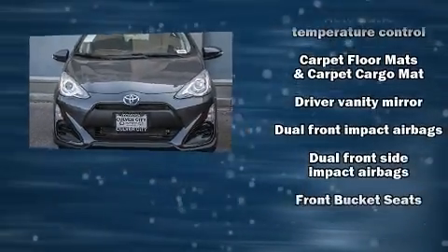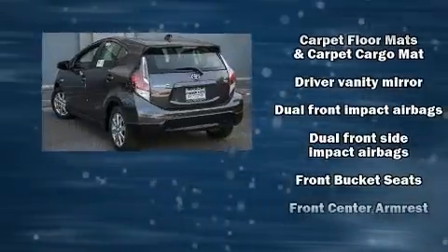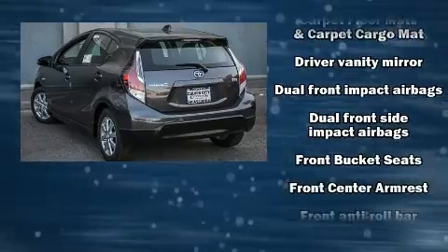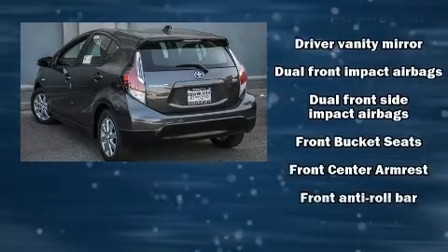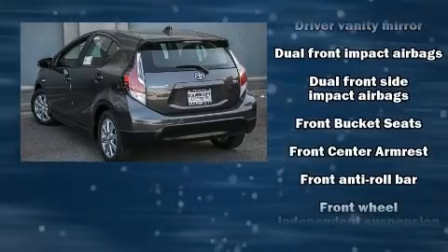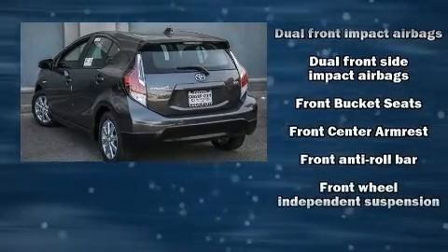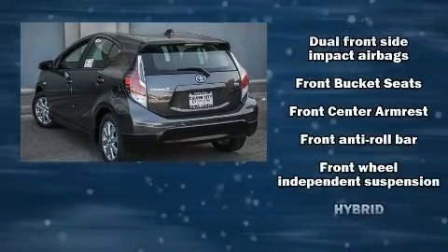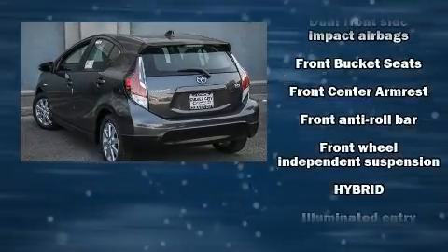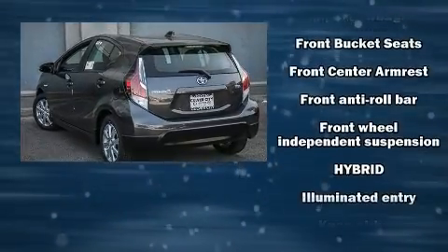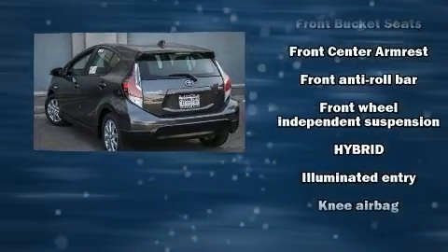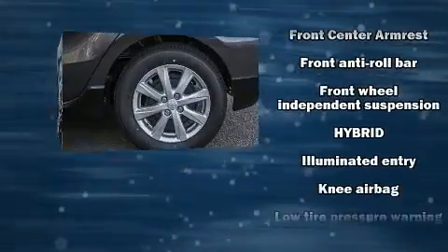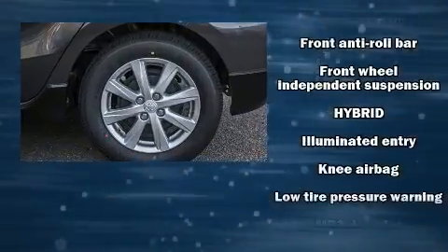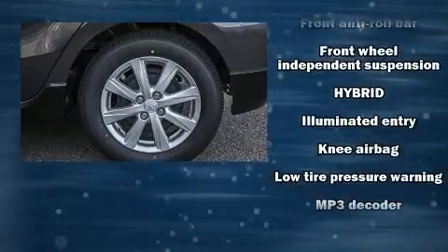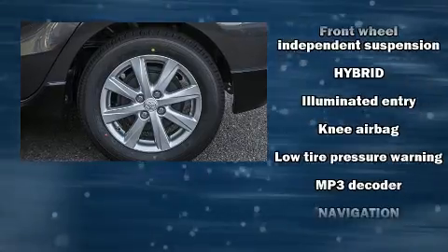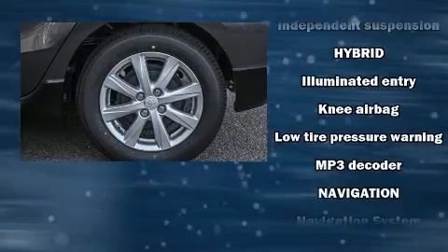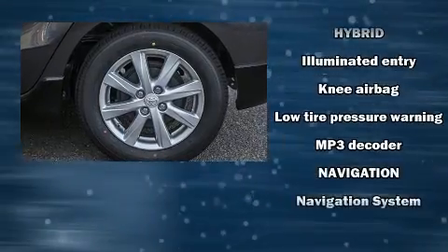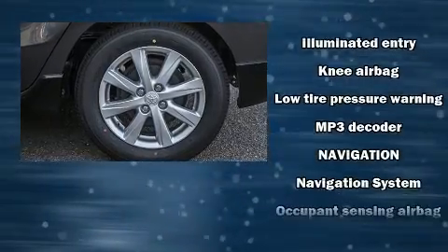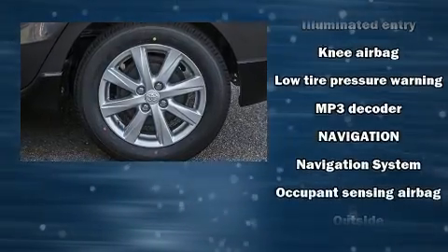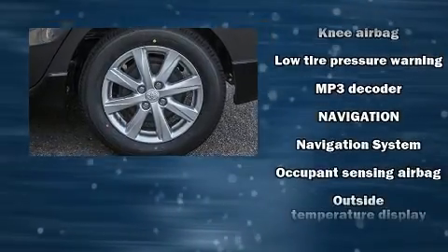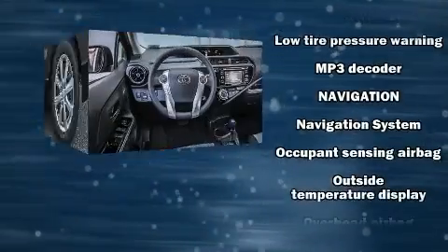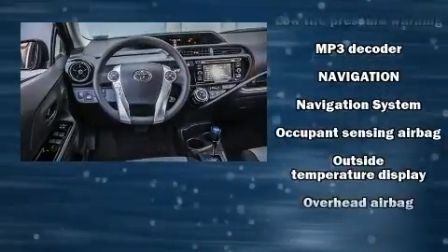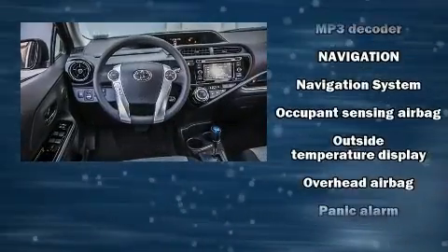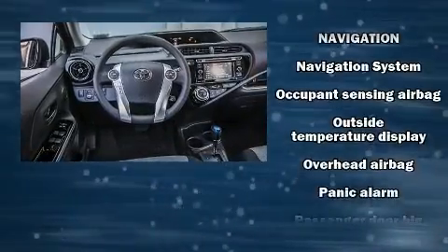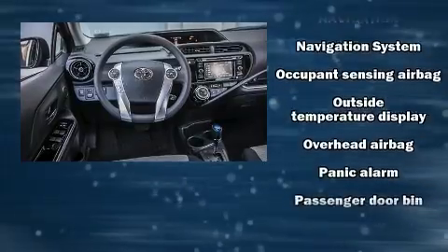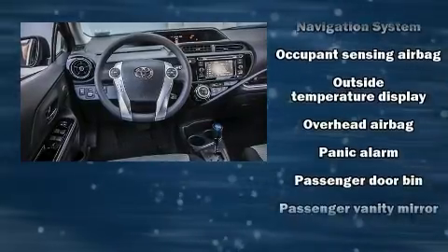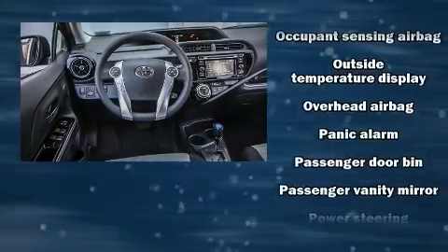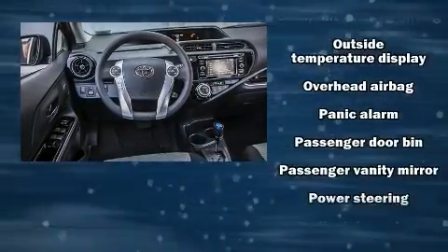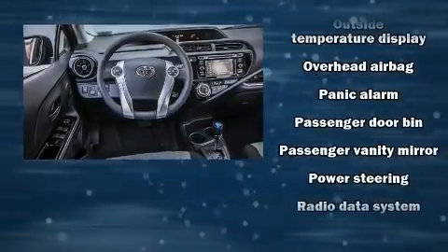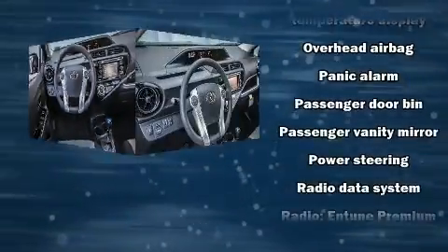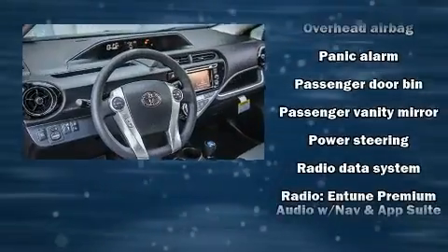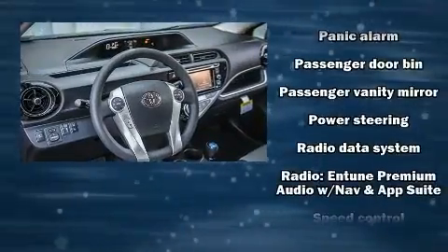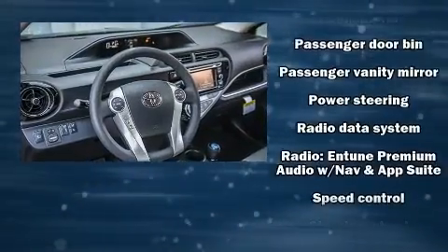Toyota ensures the safety and security of its passengers with equipment such as dual front impact airbags with occupant sensing airbag, front side impact airbags, traction control, brake assist, ignition disabling, and ABS brakes.